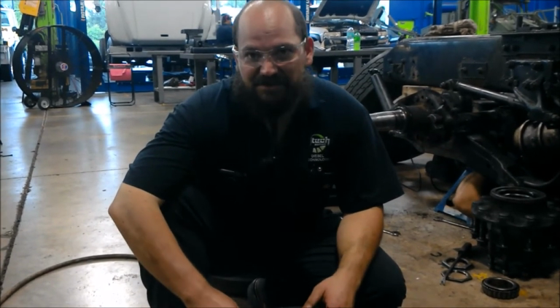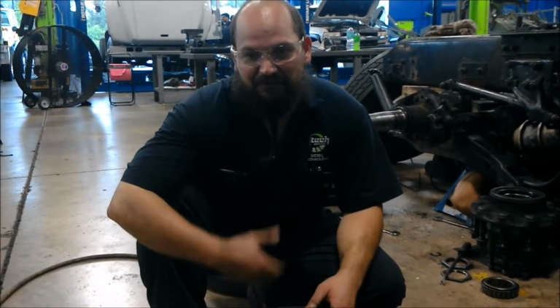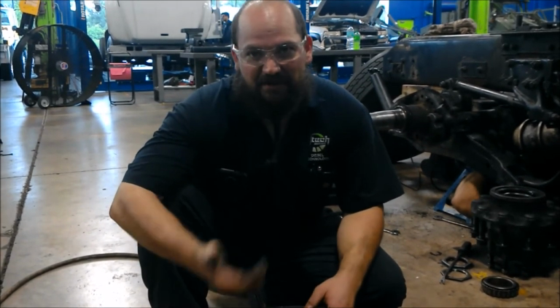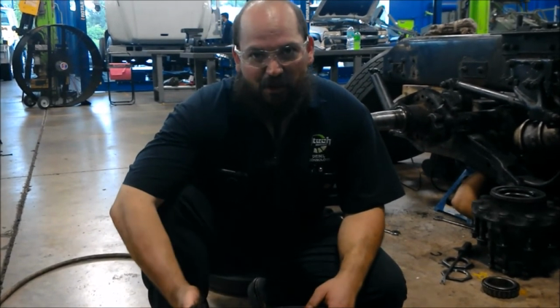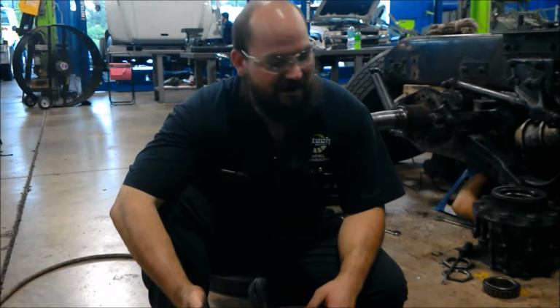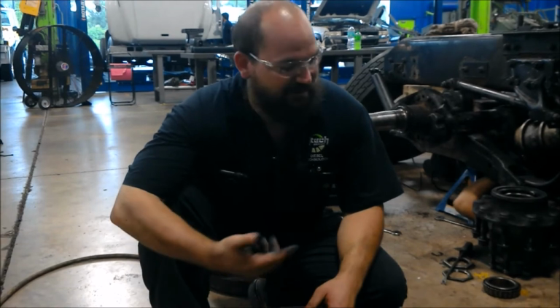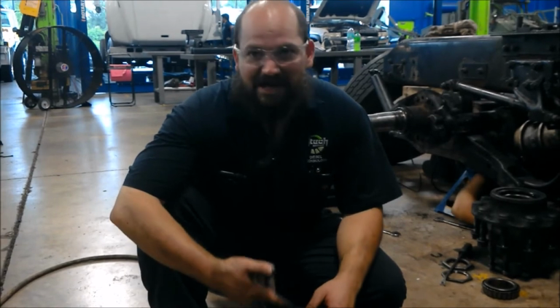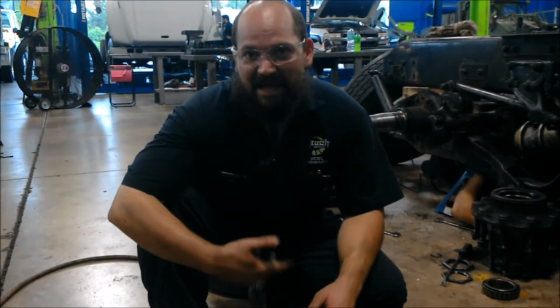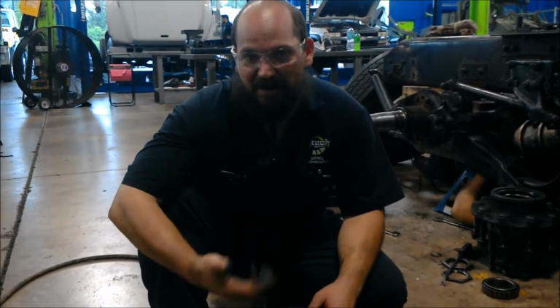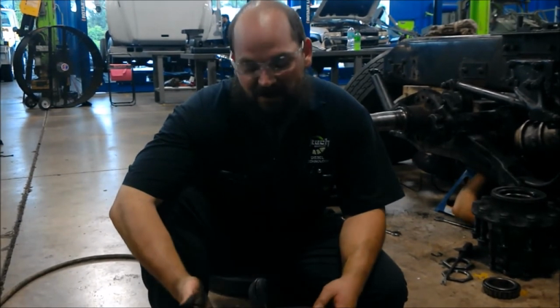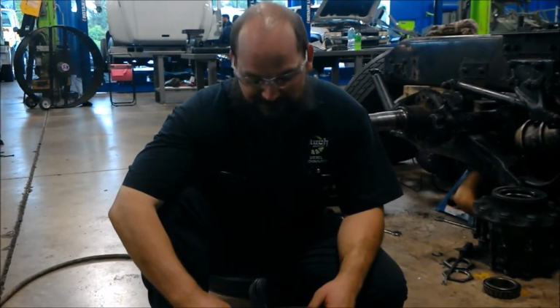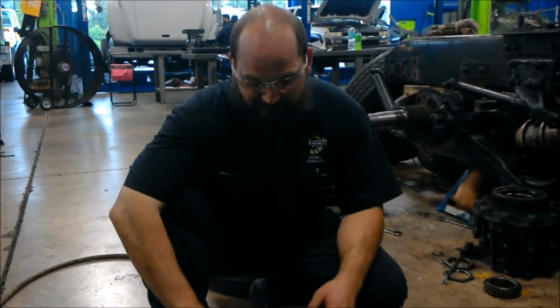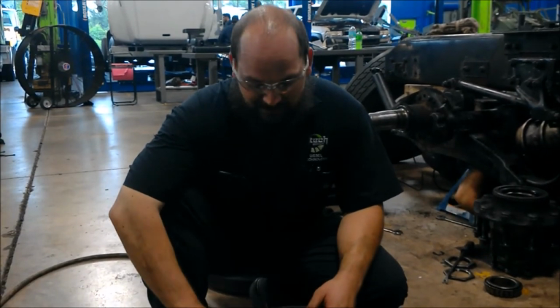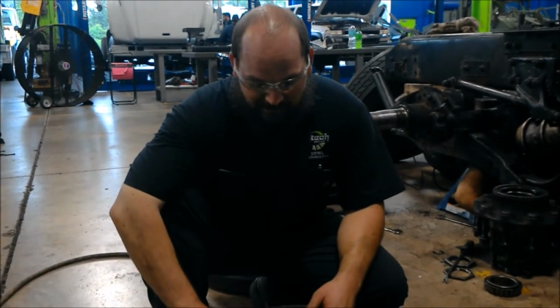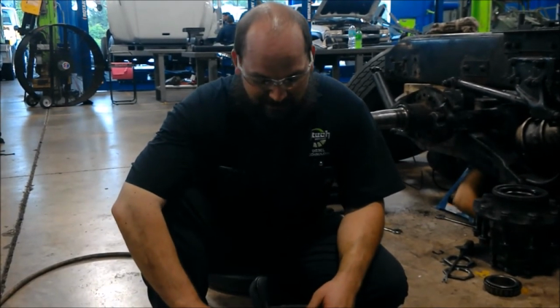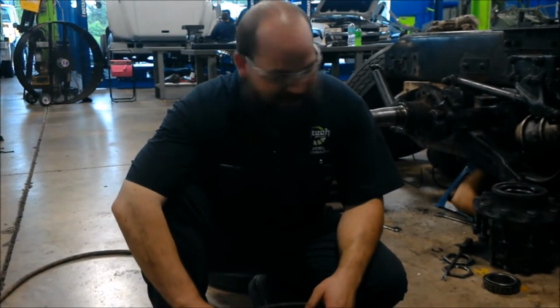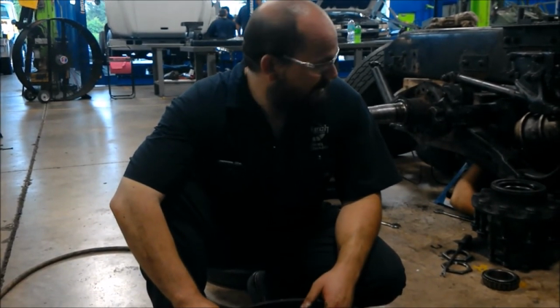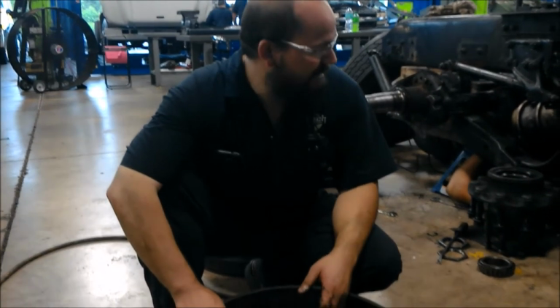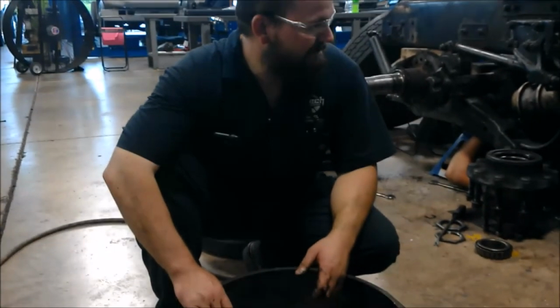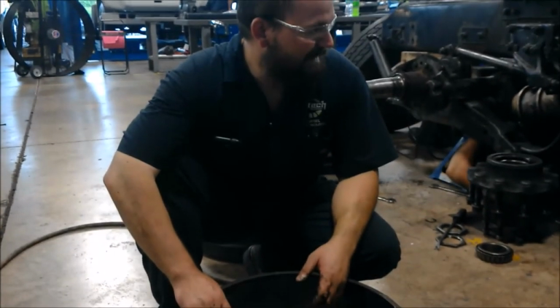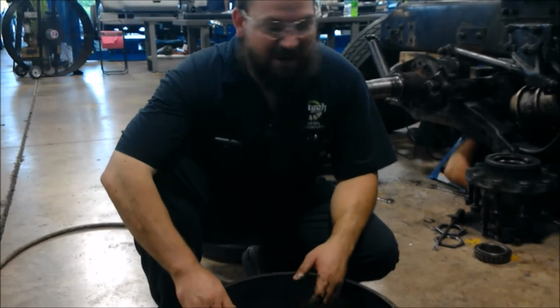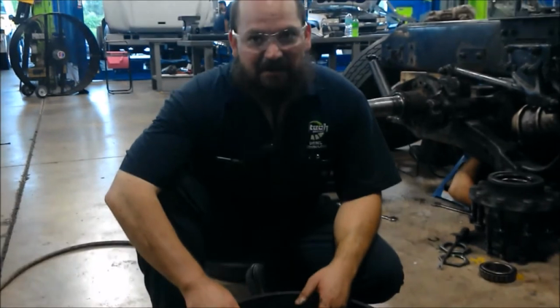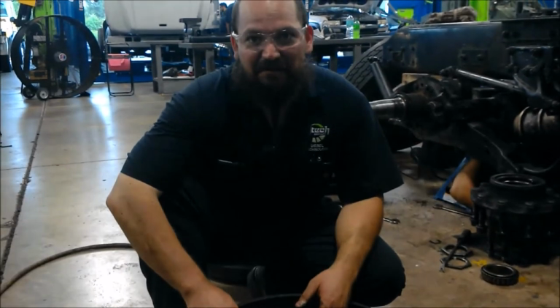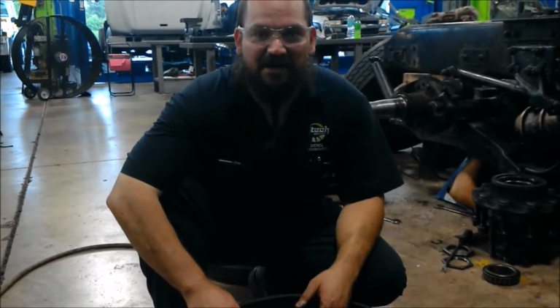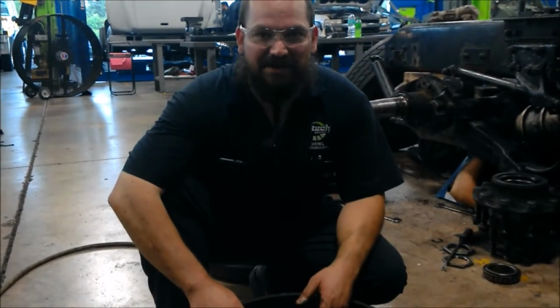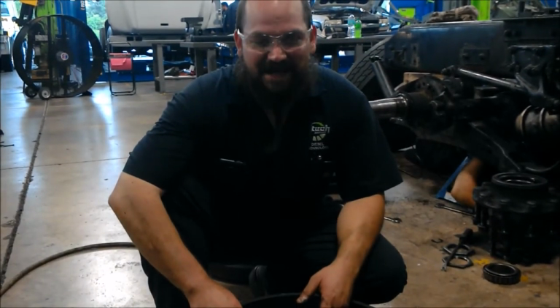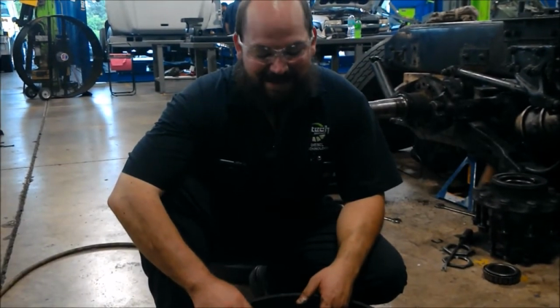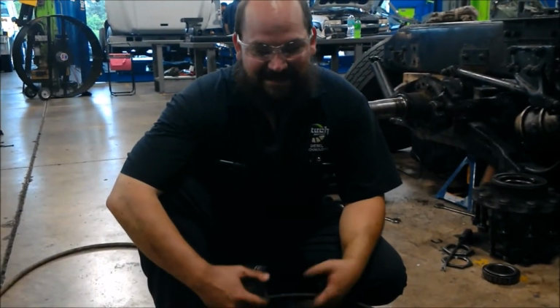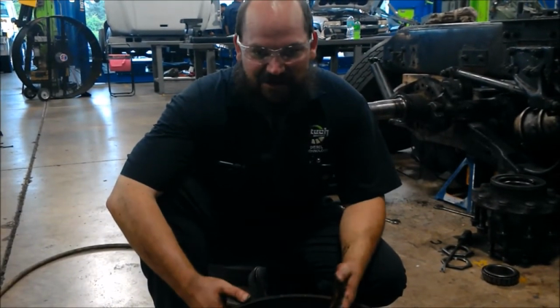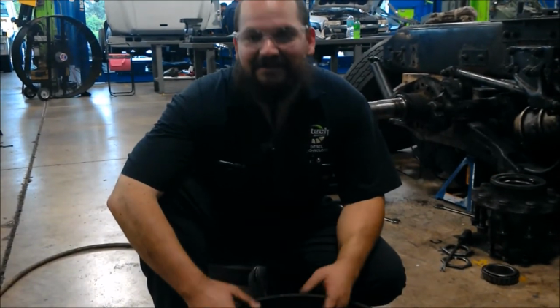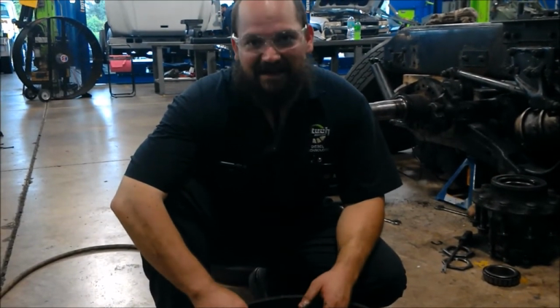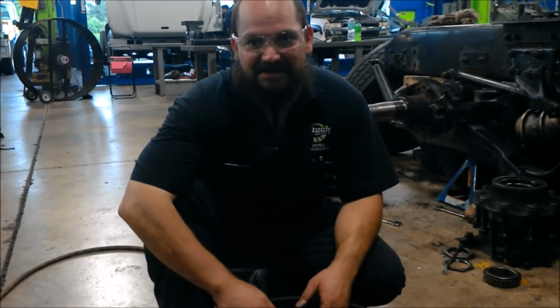Out-of-round causes premature wear of your brake lining and your brake drum. You can go ahead and do the brake, put this back together, and get back to service.